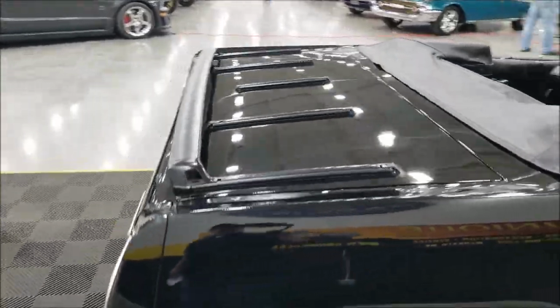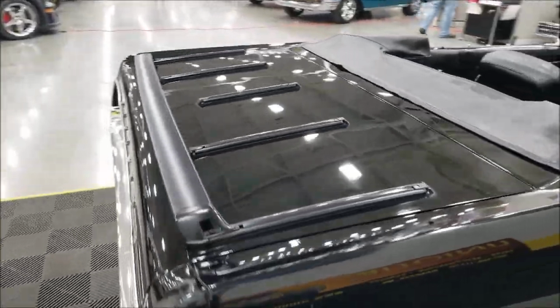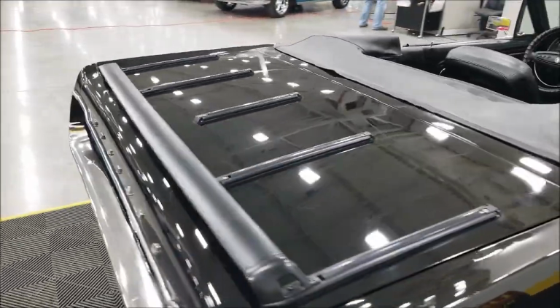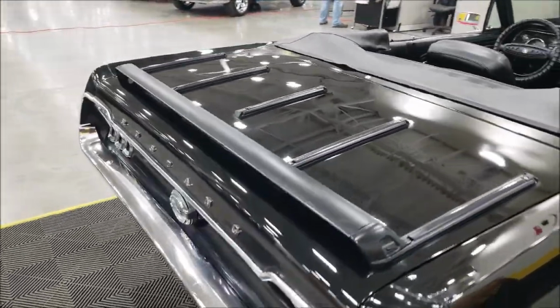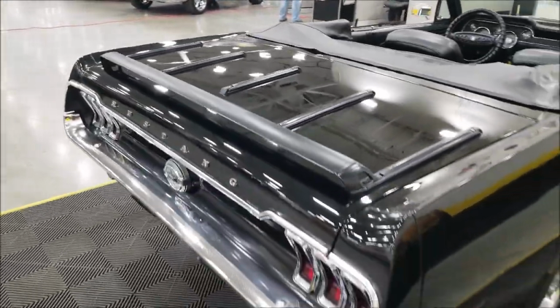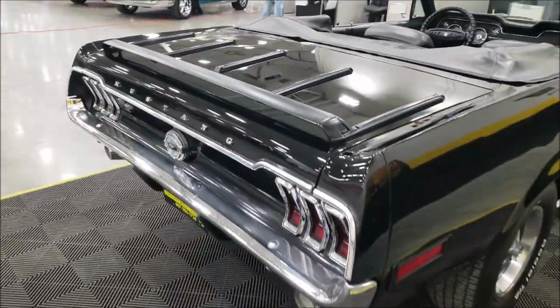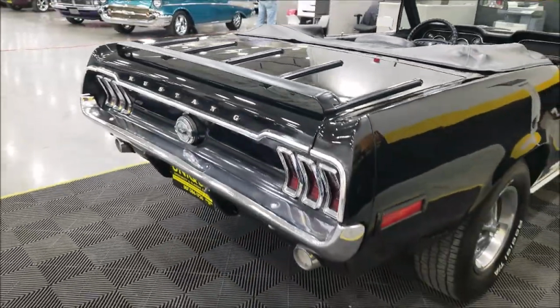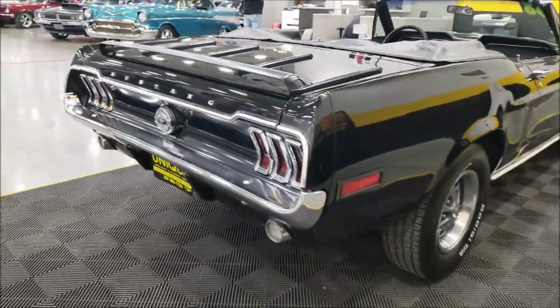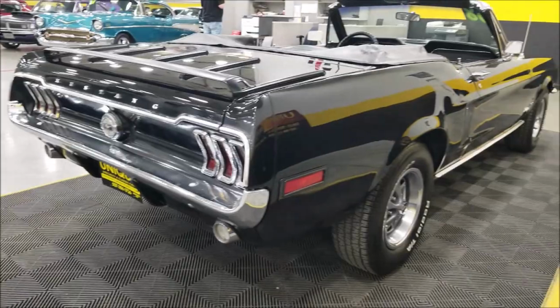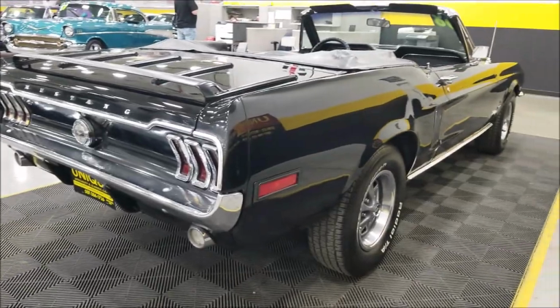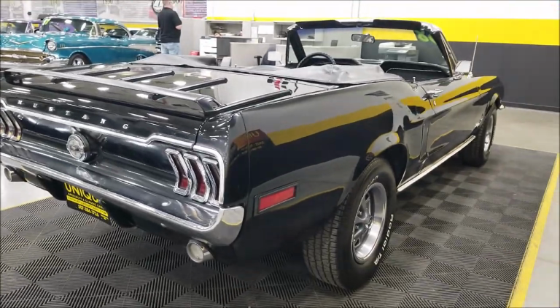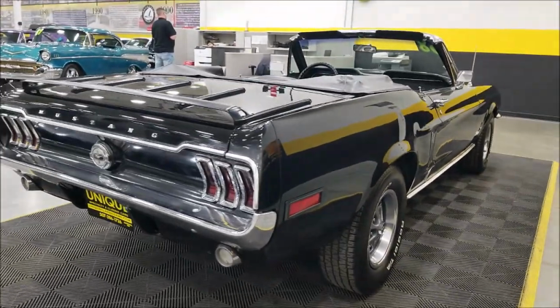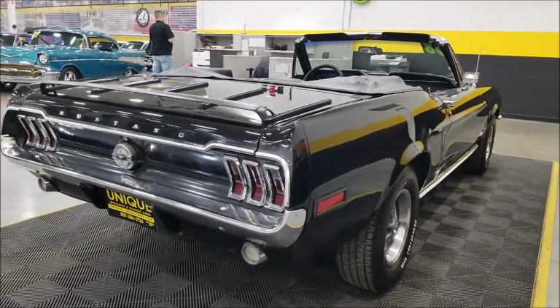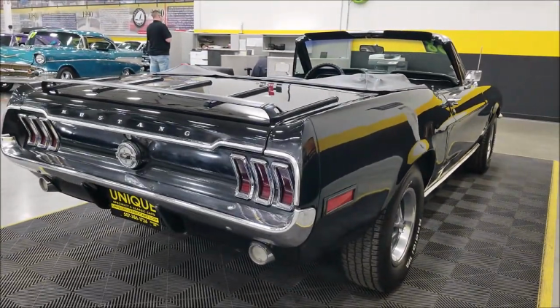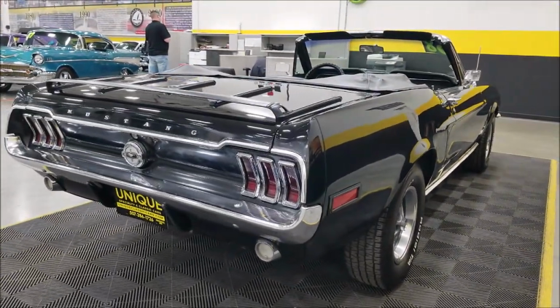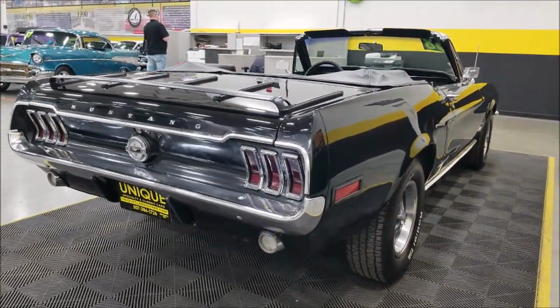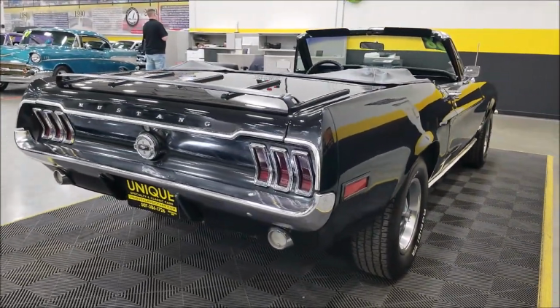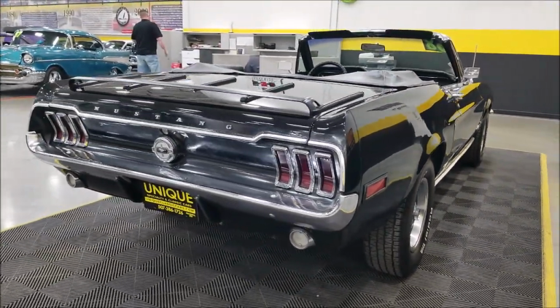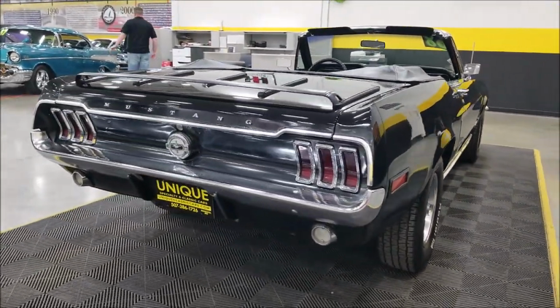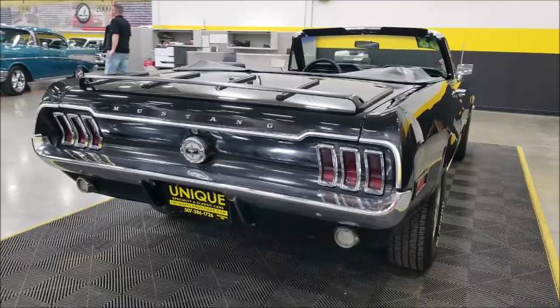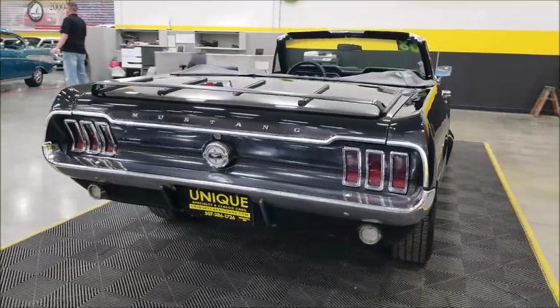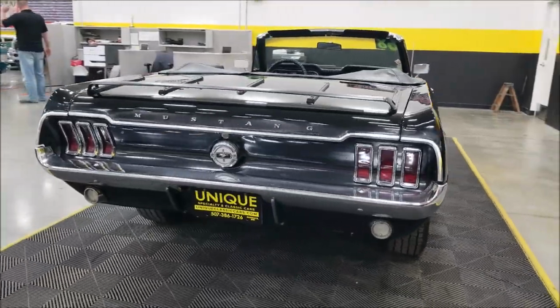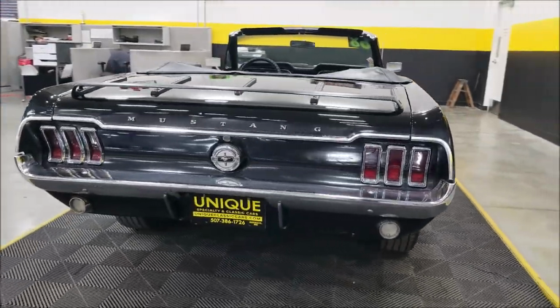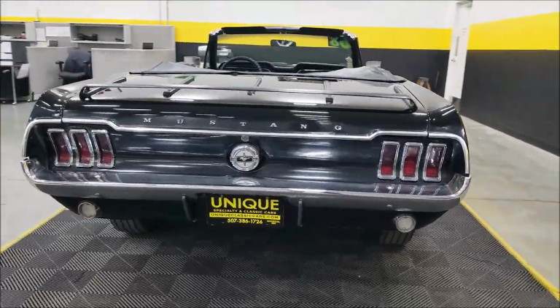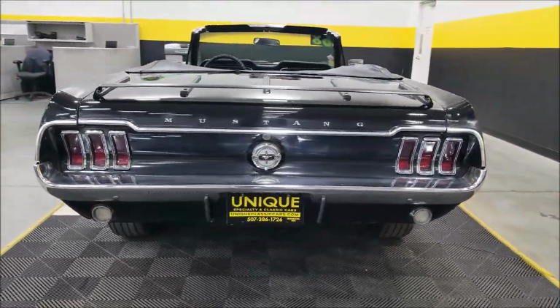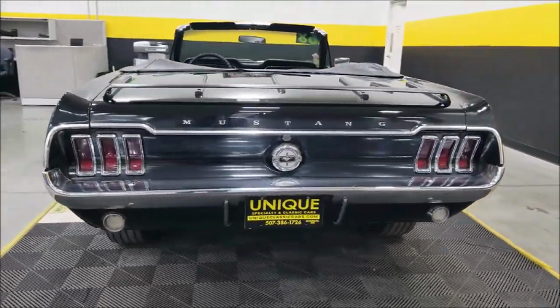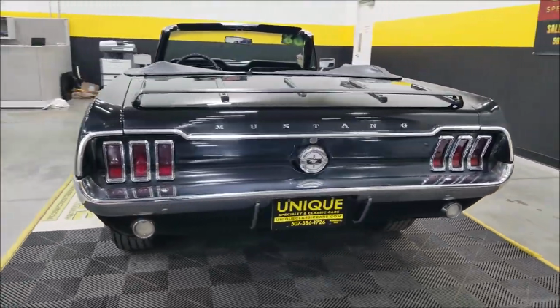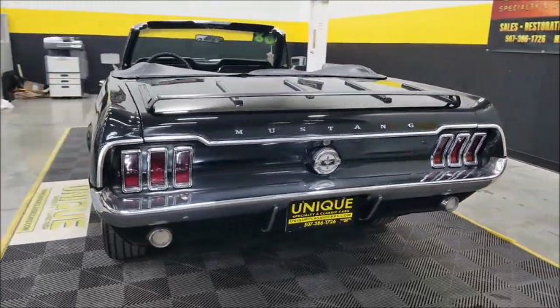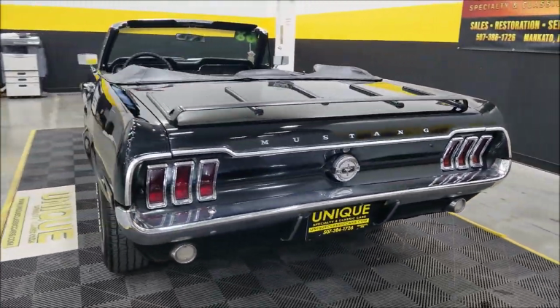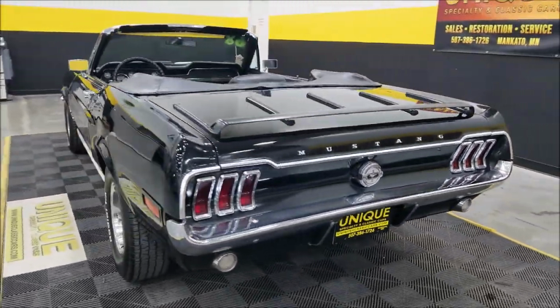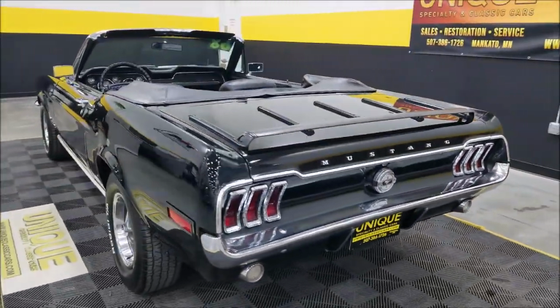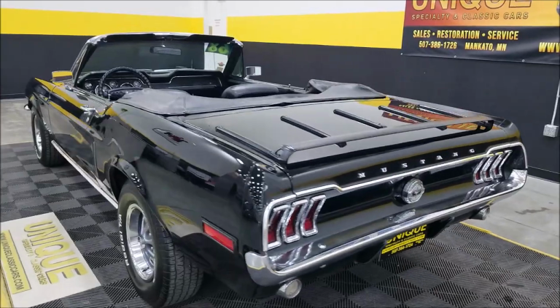Kind of a cool look with the luggage rack added back here. Remember, we do consider trades, financing is available, and of course we can assist with transportation. This vehicle may also be eligible for an extended service contract — consult with your sales associate when you call in or email.